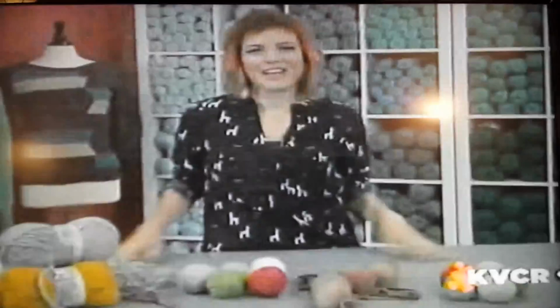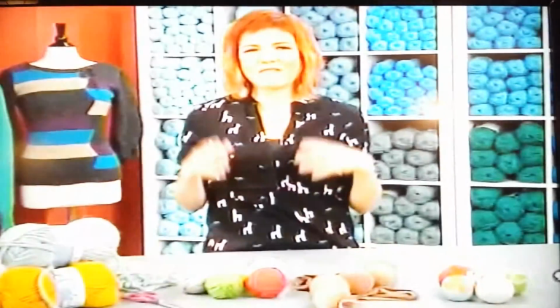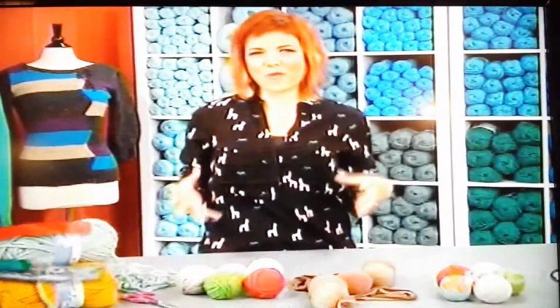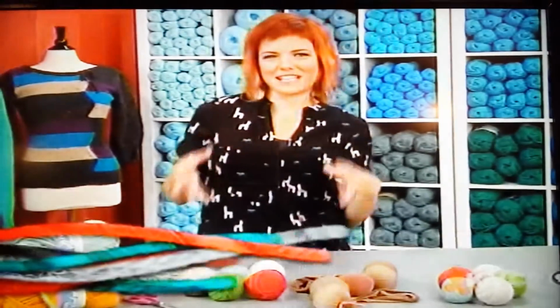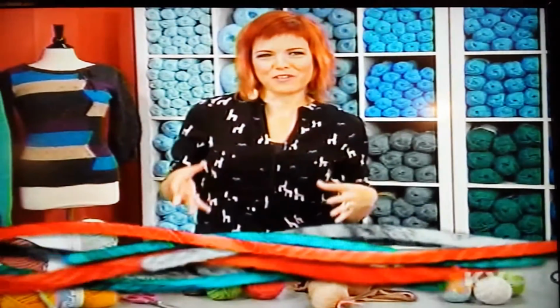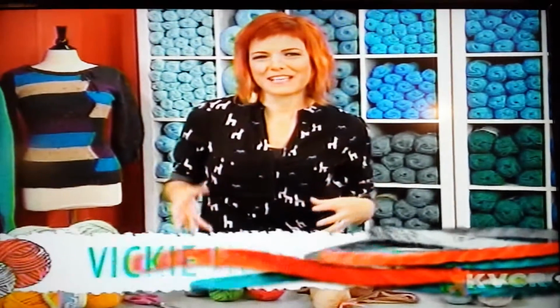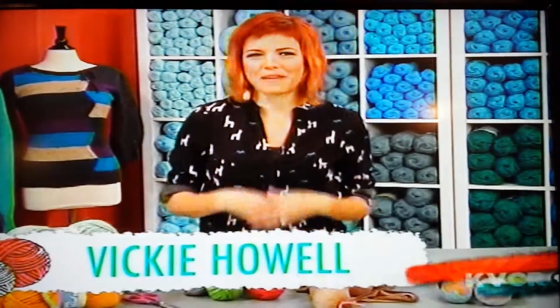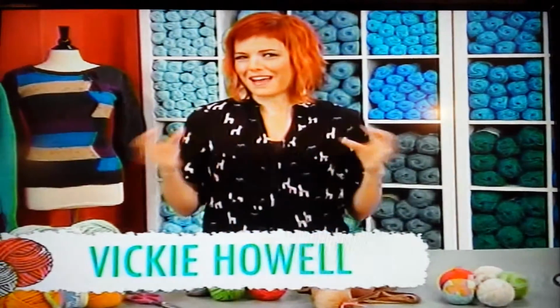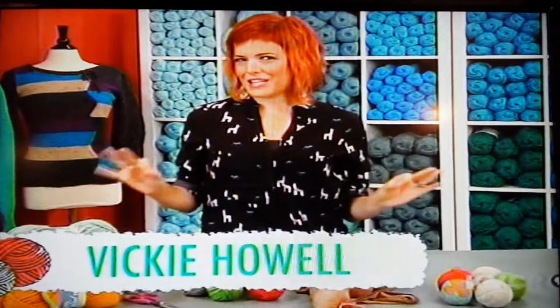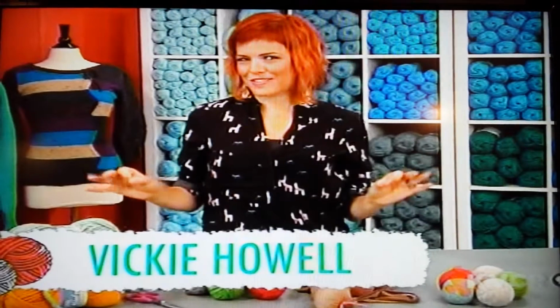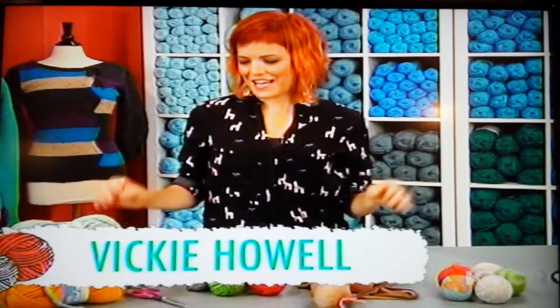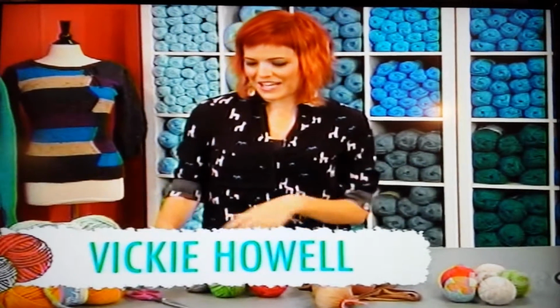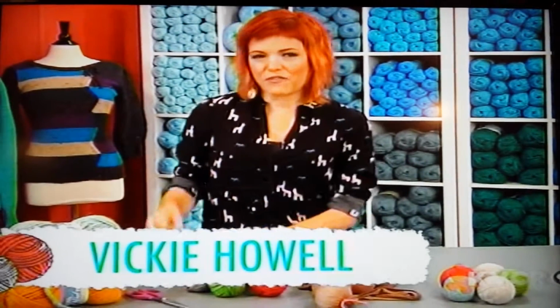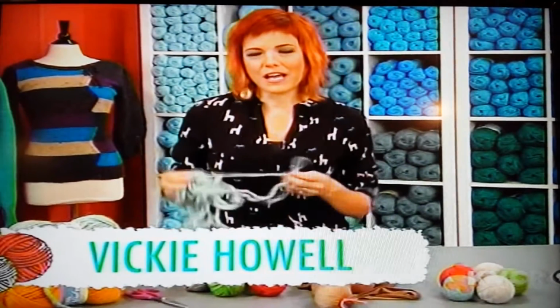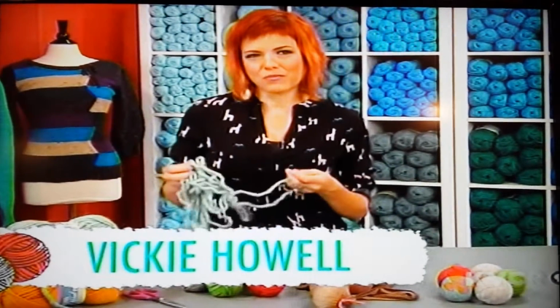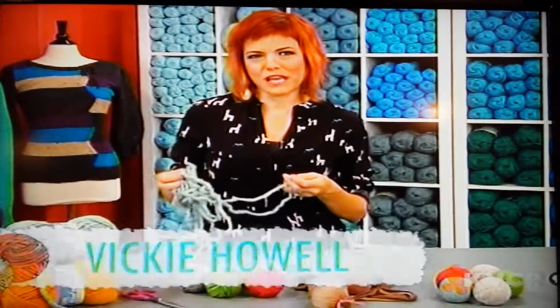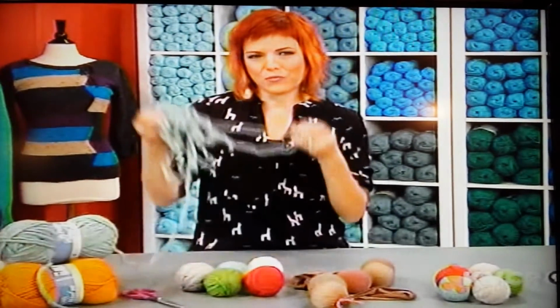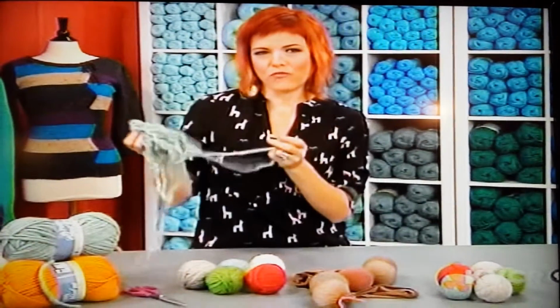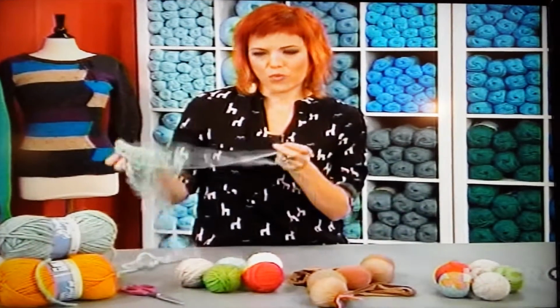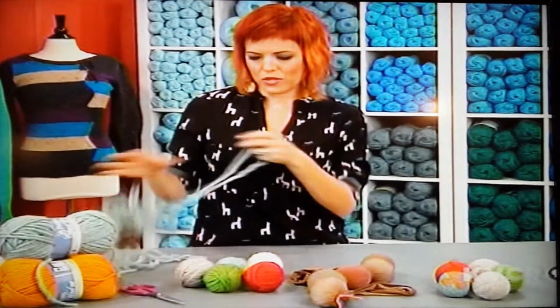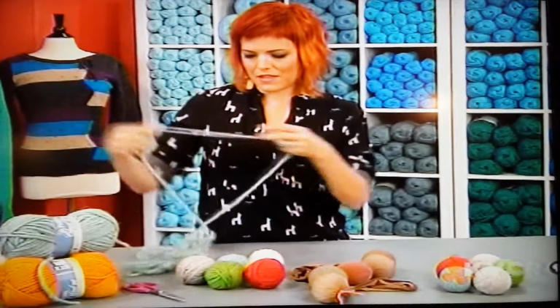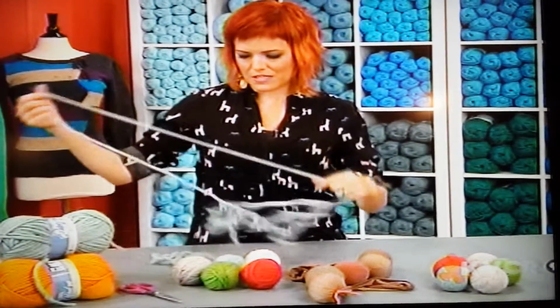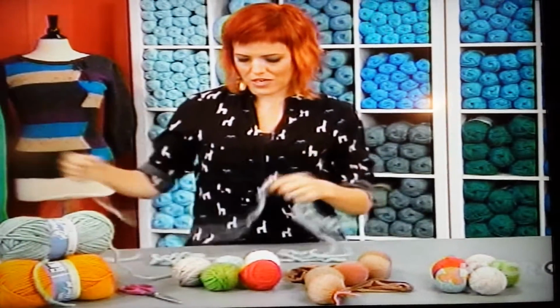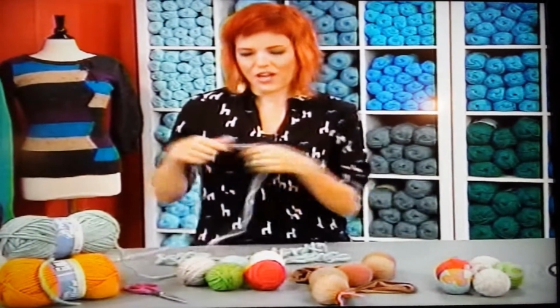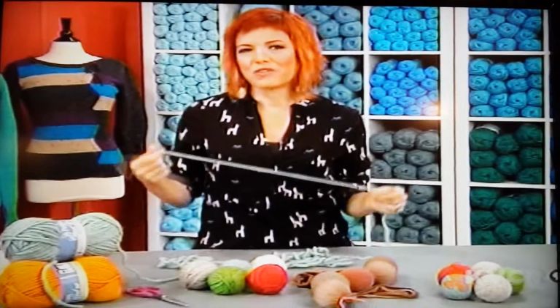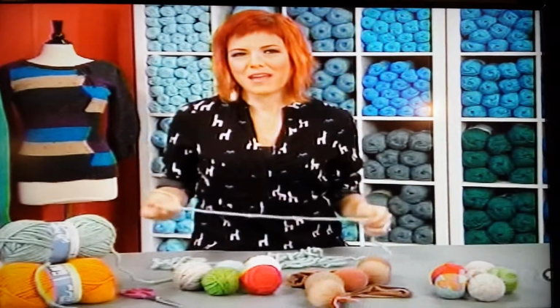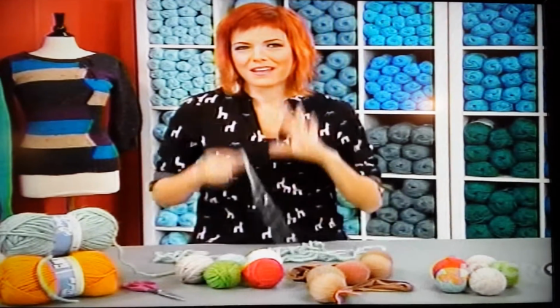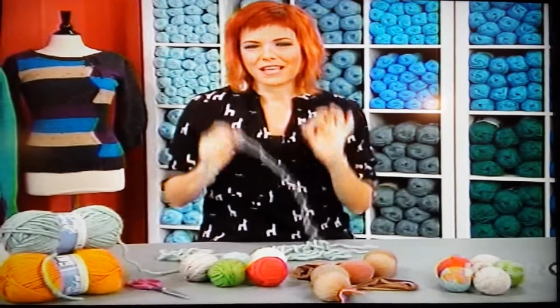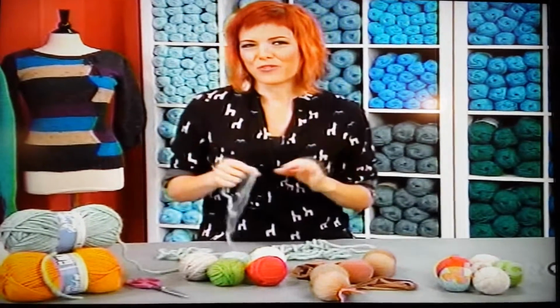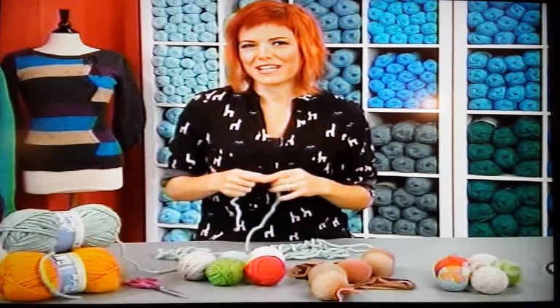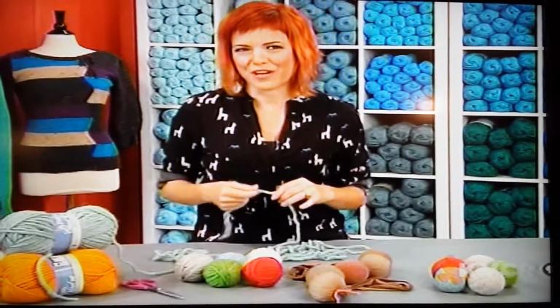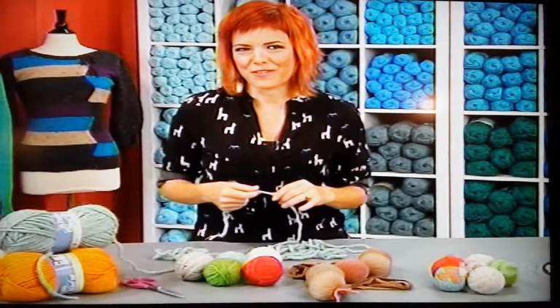I have a great tip for using that yarn stash. If you've got 100% roving wool, like this yarn, you can make chemical-free dryer balls.